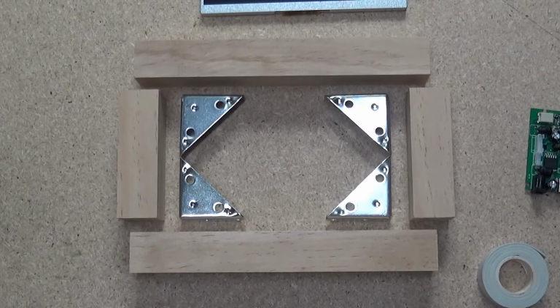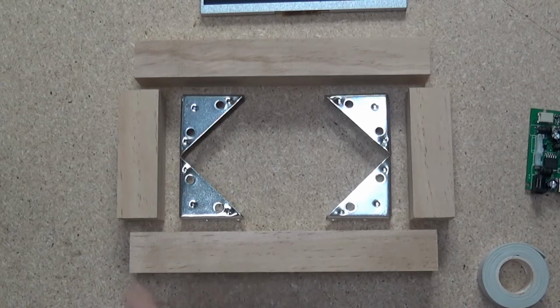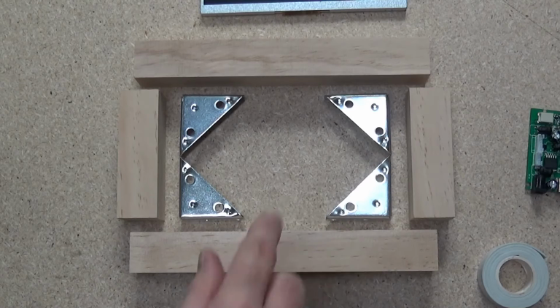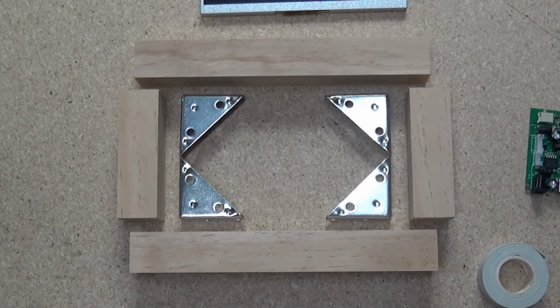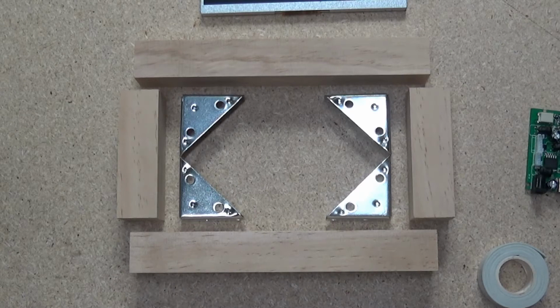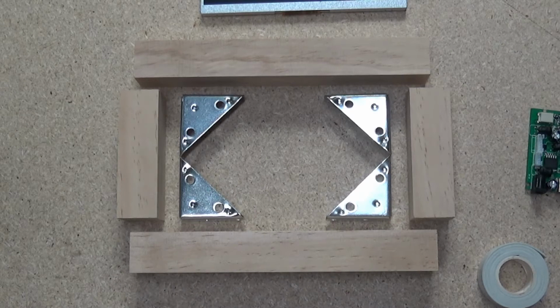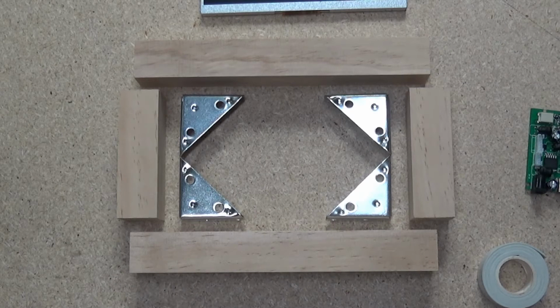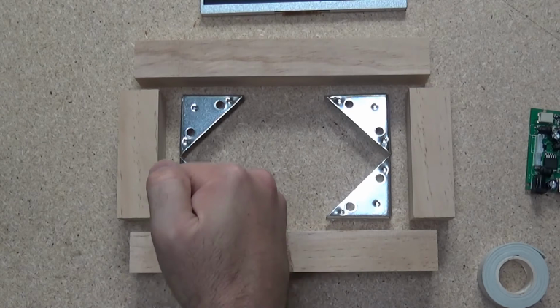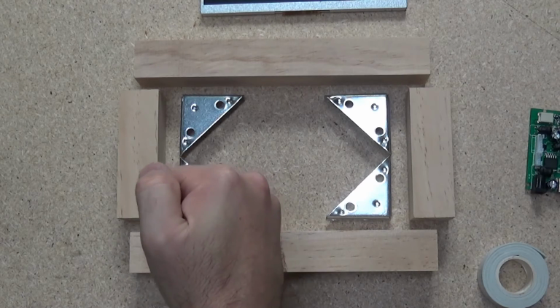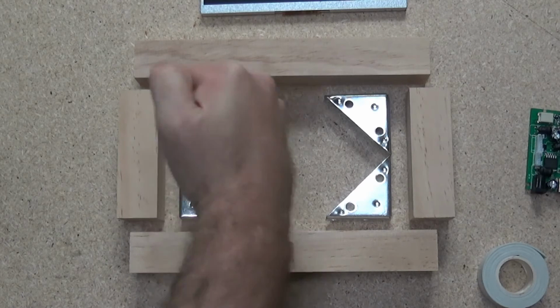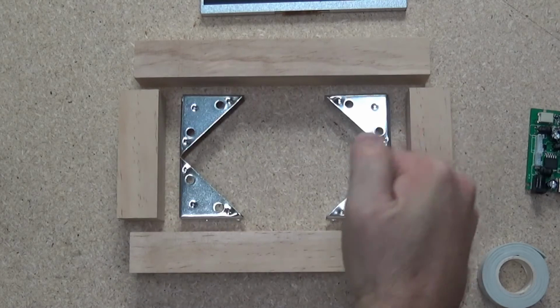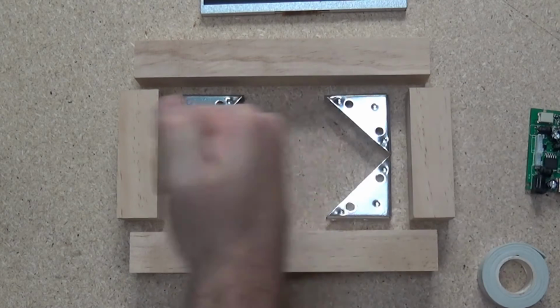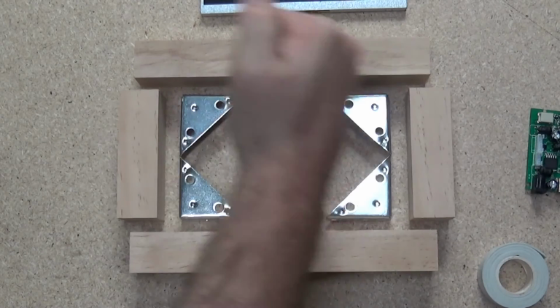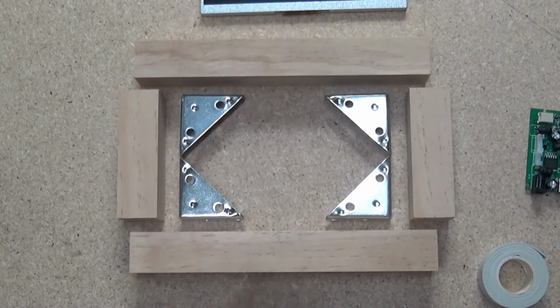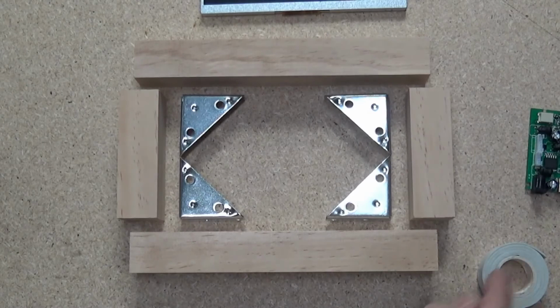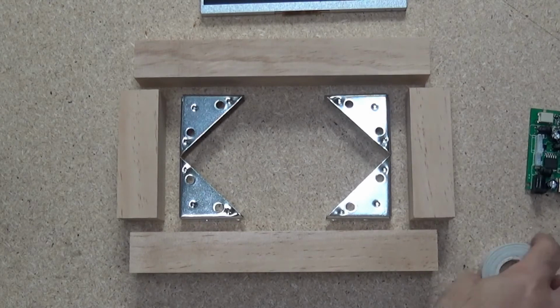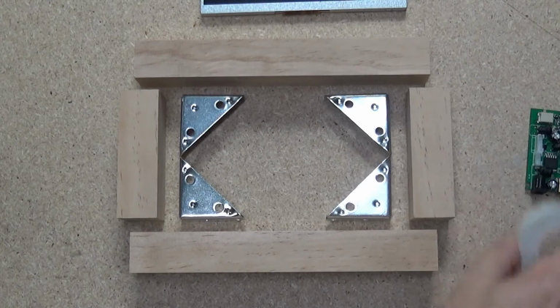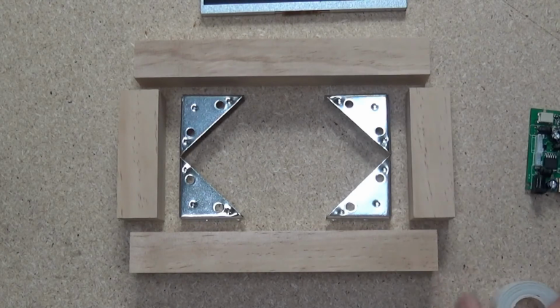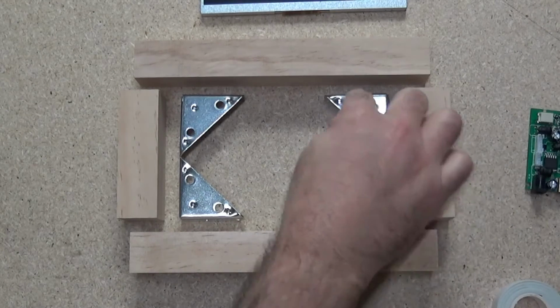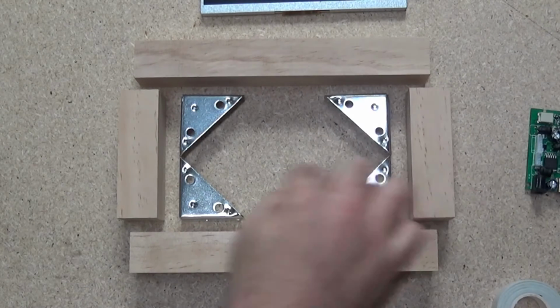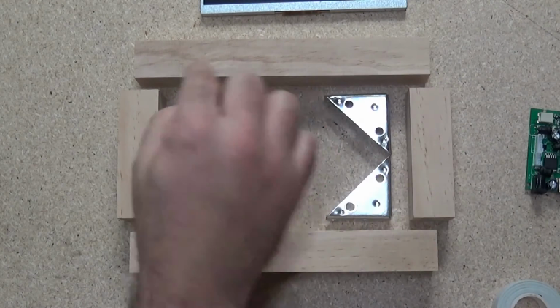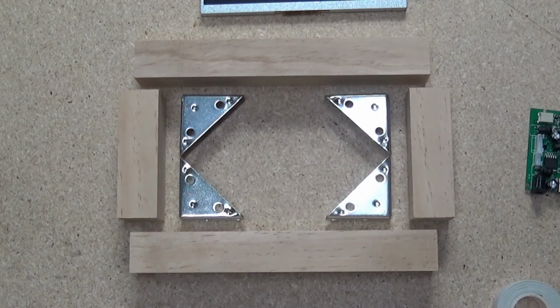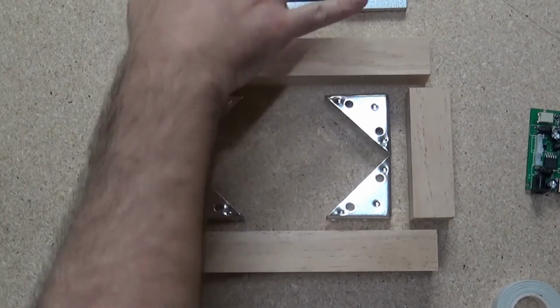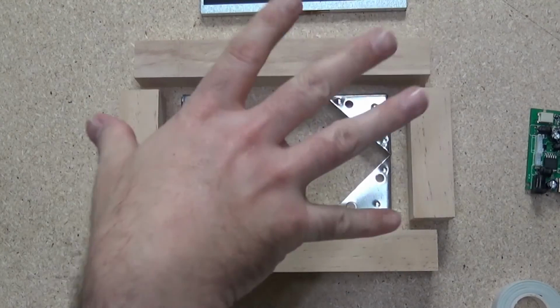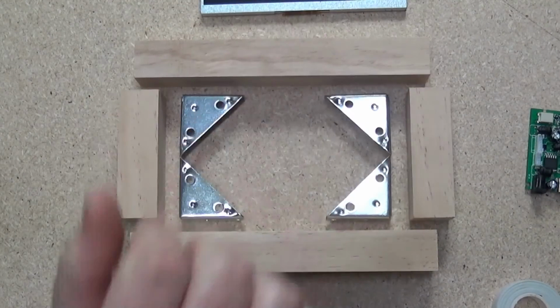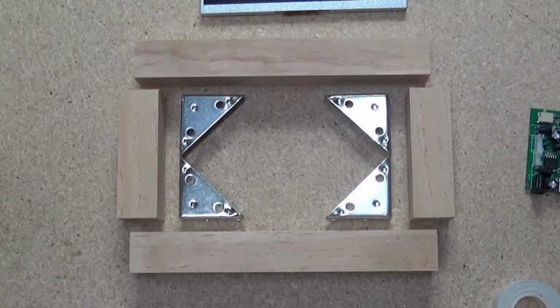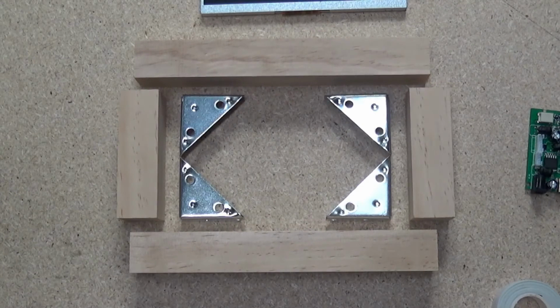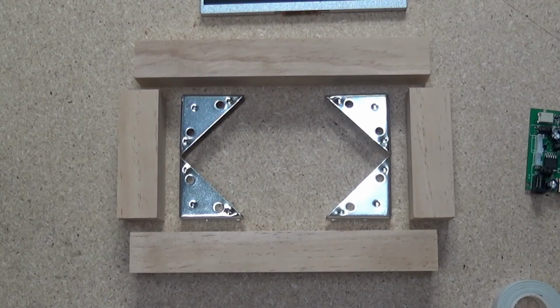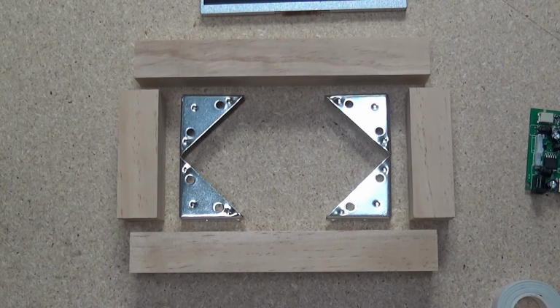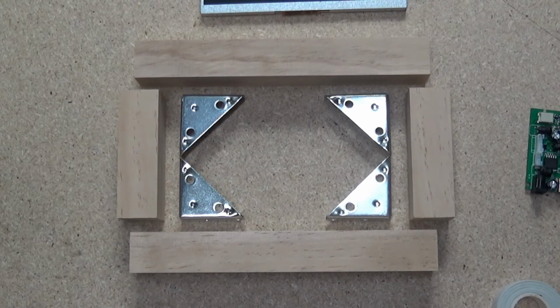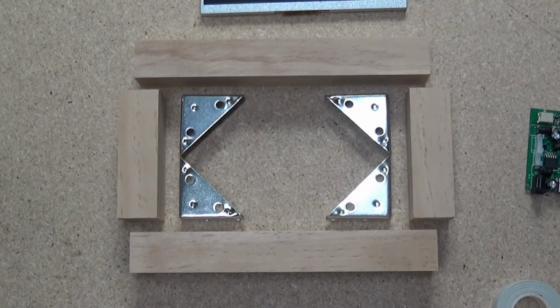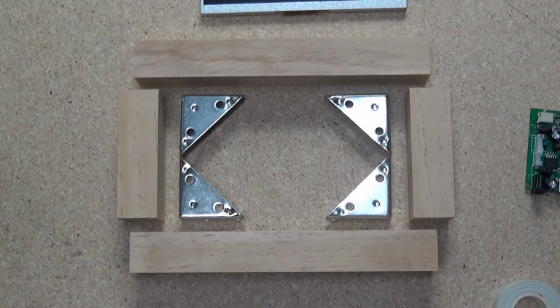To make the frame all you do is lay your pieces out on the bench, screw these brackets to the wooden framework, and then when you're ready apply double sided tape to those brackets, stick your screen to the double sided tape and you're done. So let's get assembling.